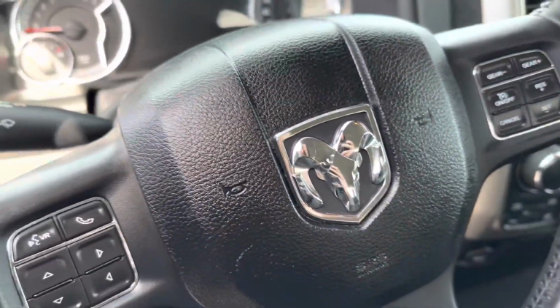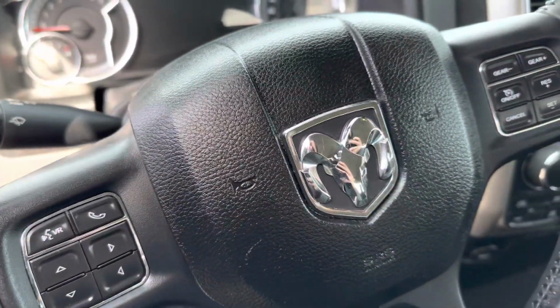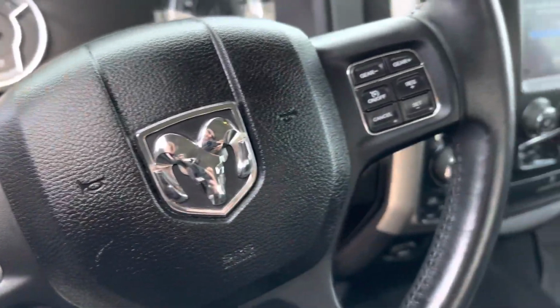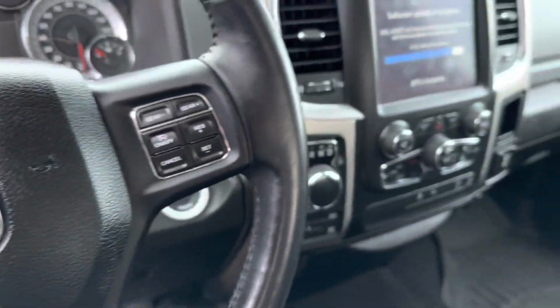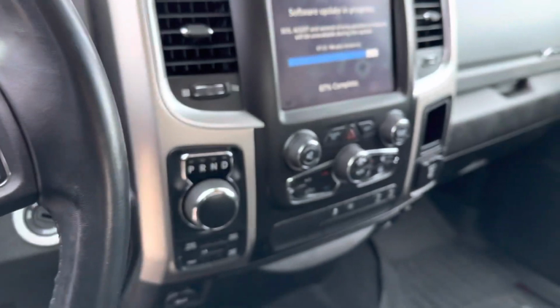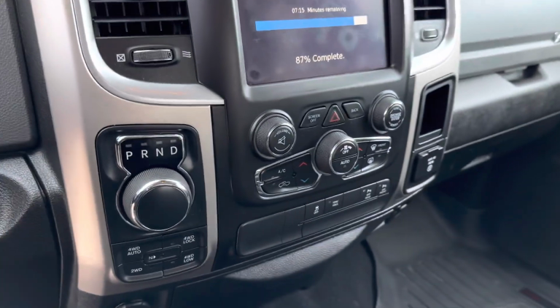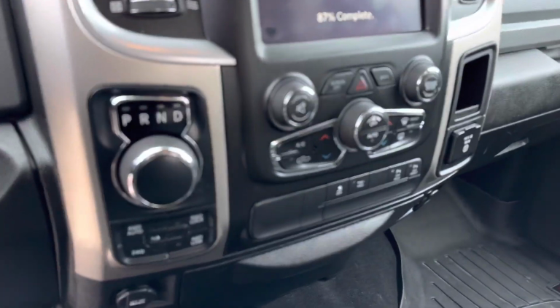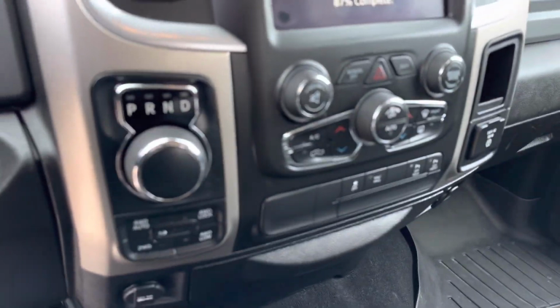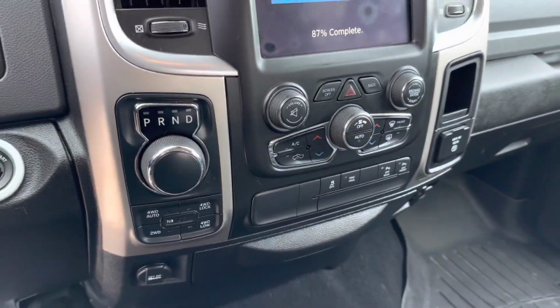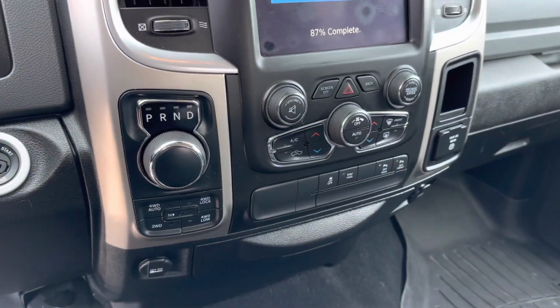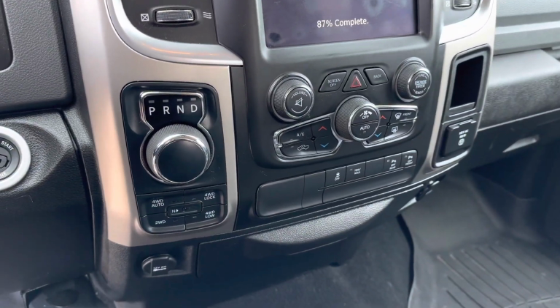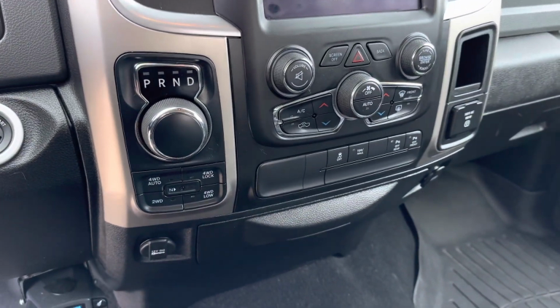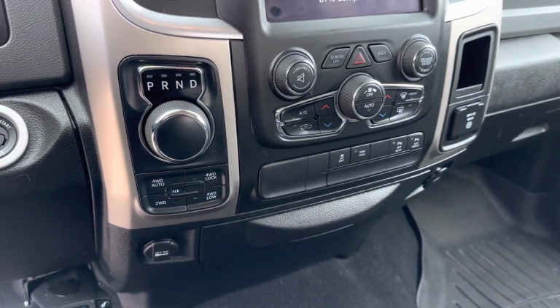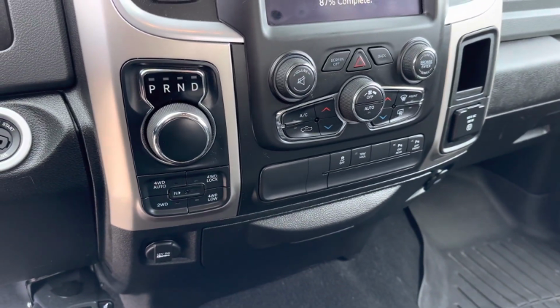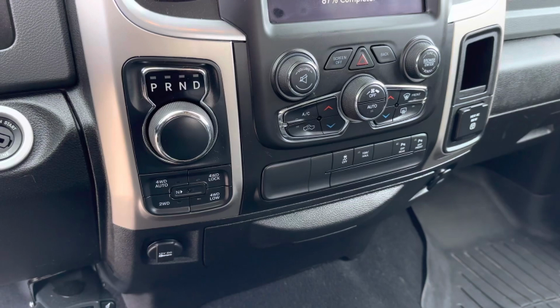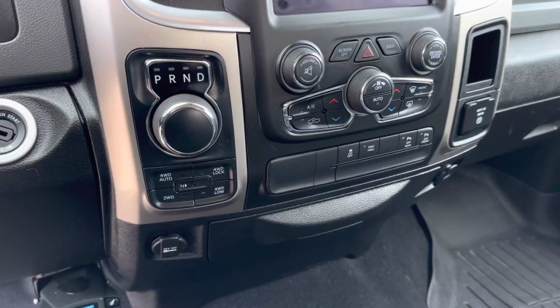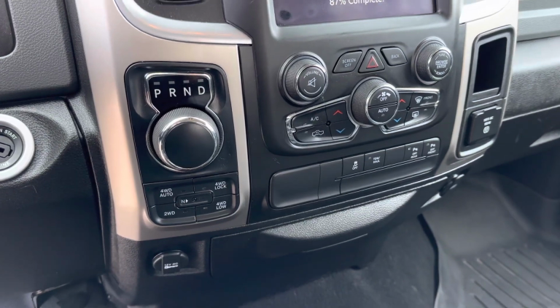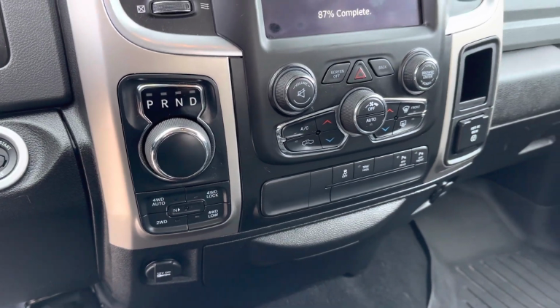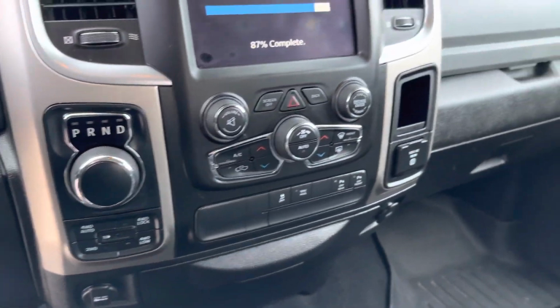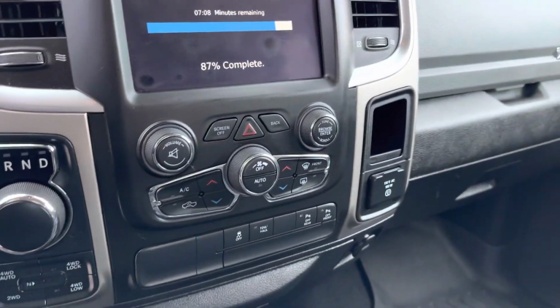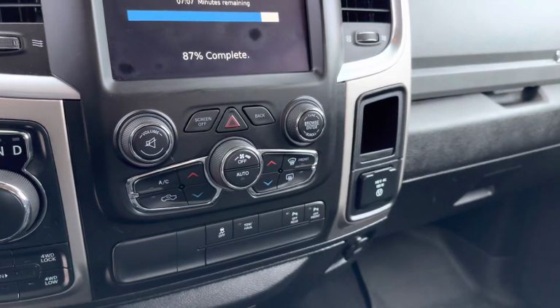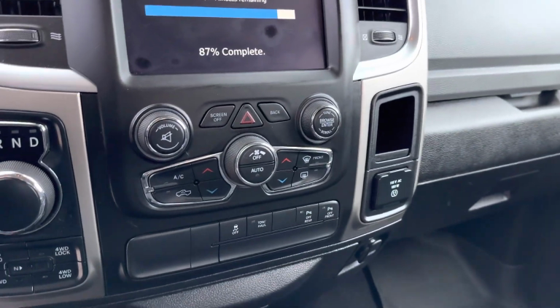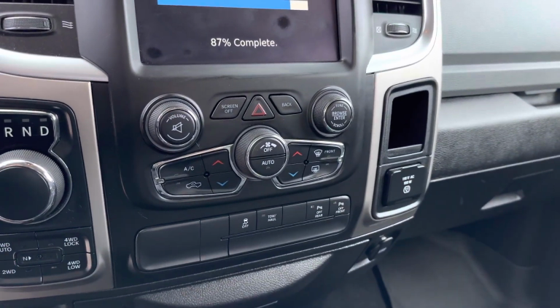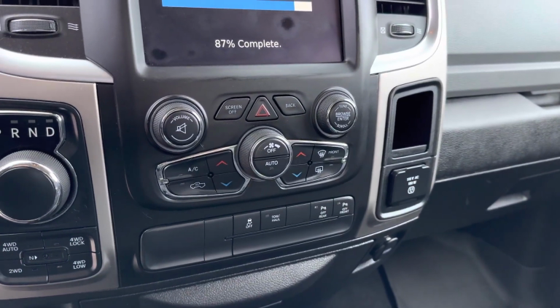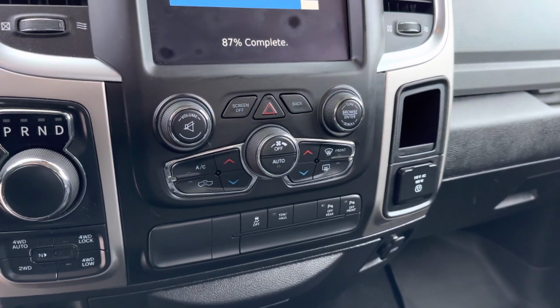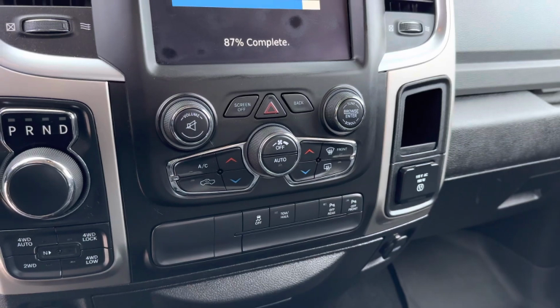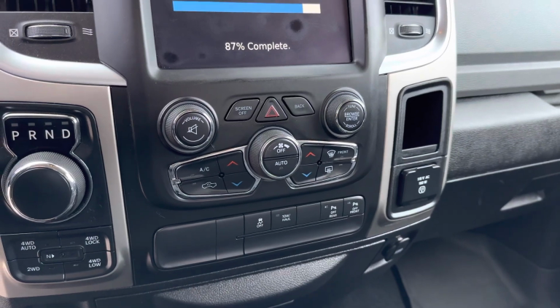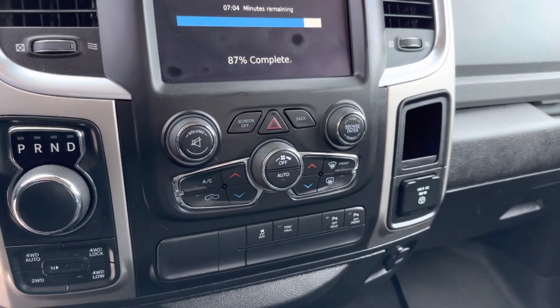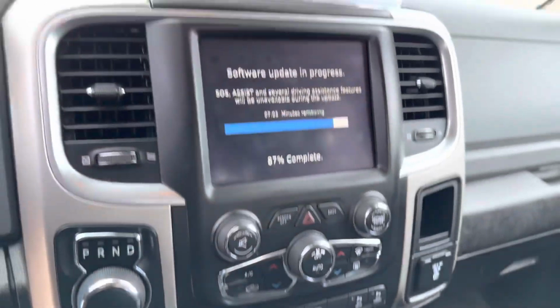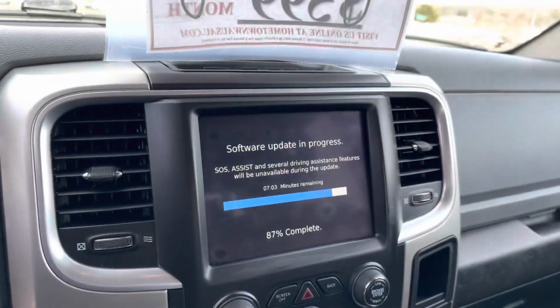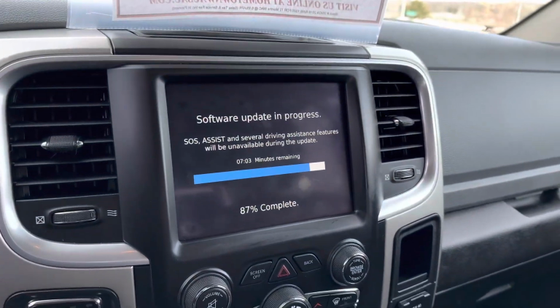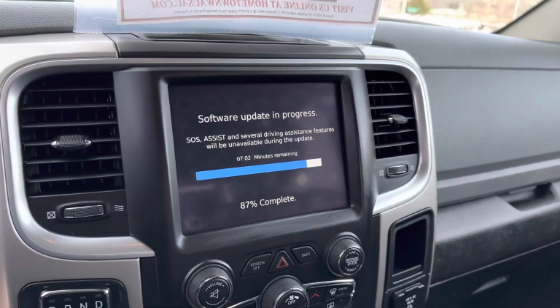Stereo controls back there. You've got the shifter with auto four-wheel drive, four-wheel drive, and two-wheel drive — all on the fly. Full automatic, dual-zone climate control, and traction control.